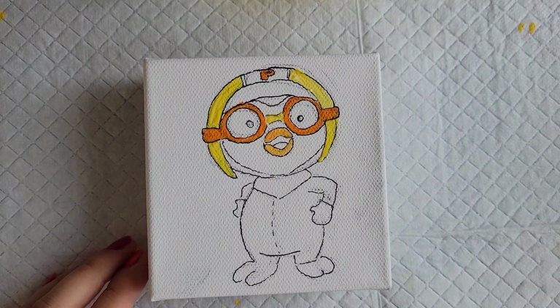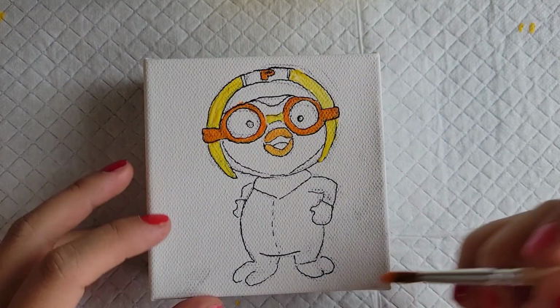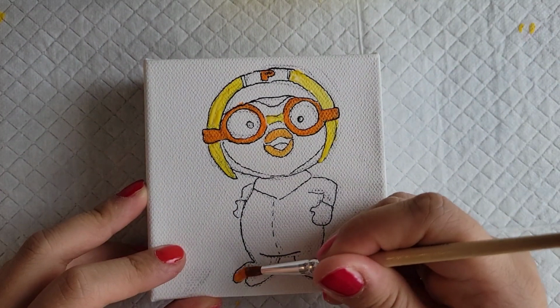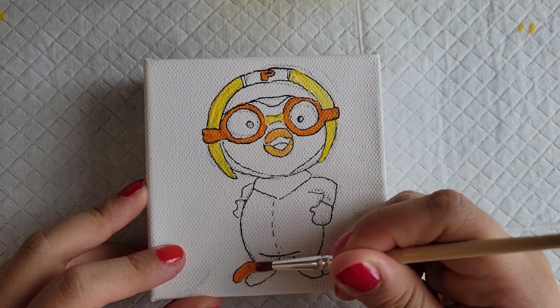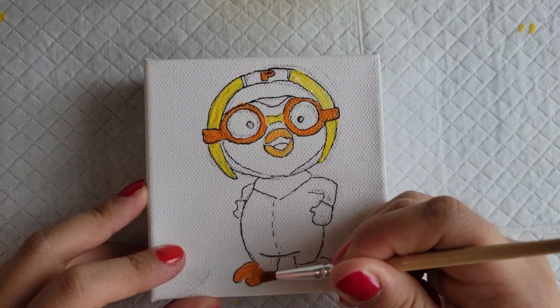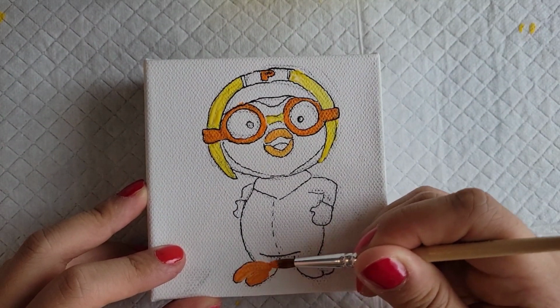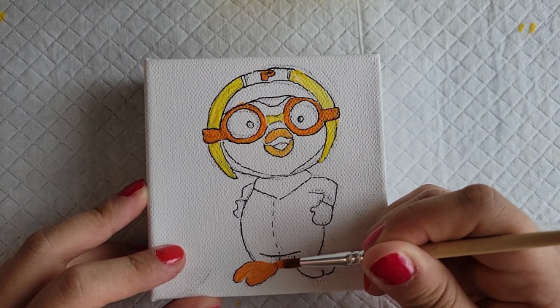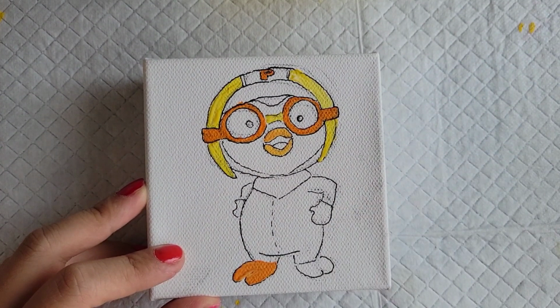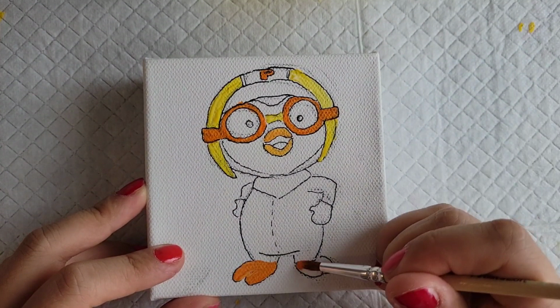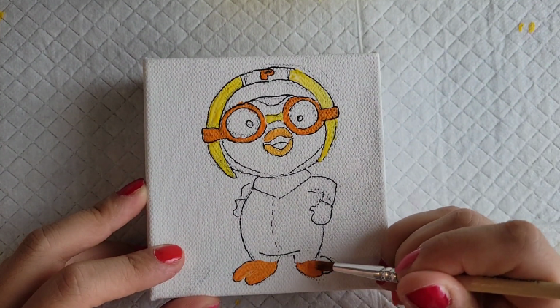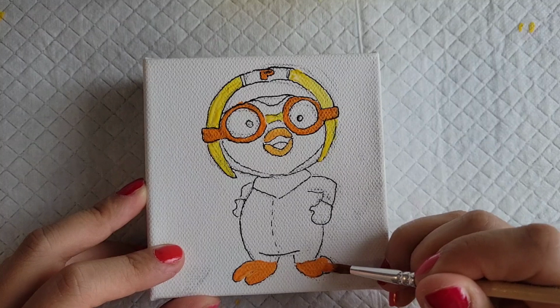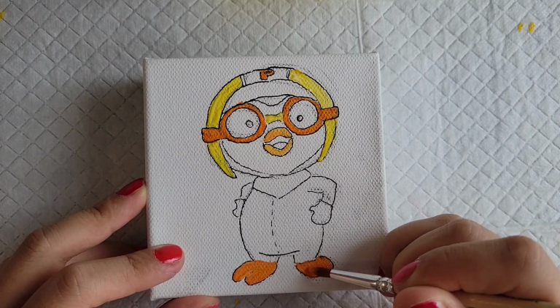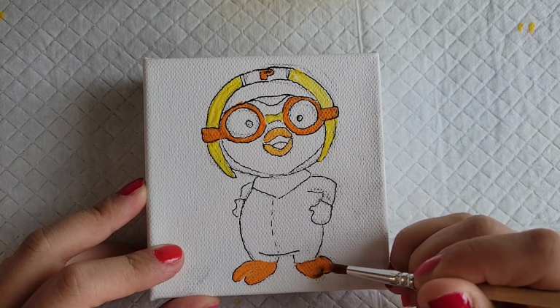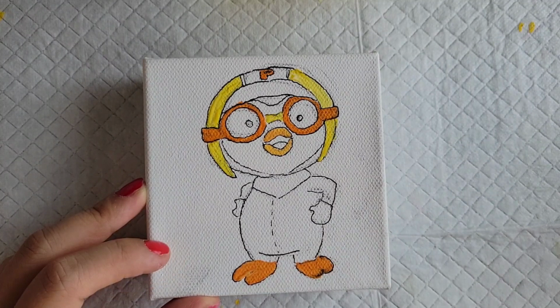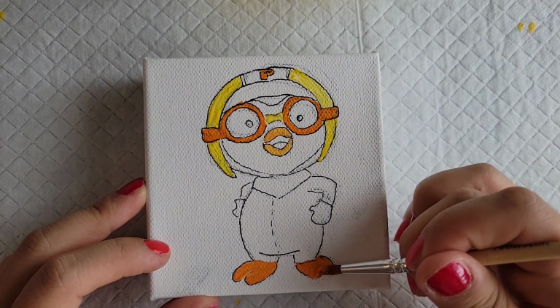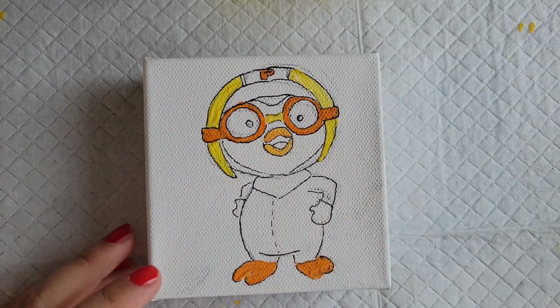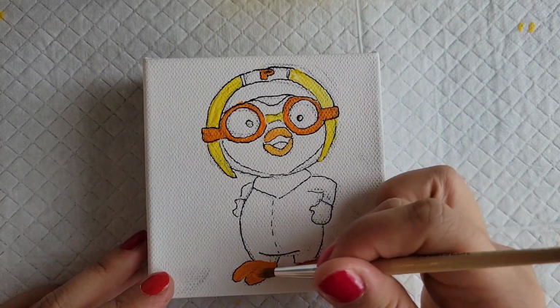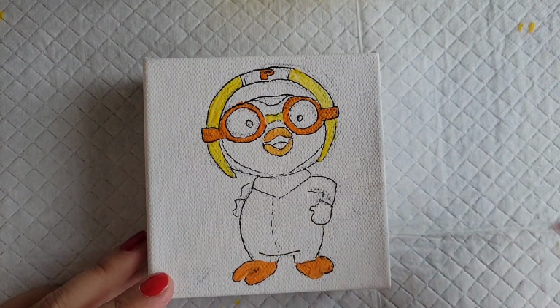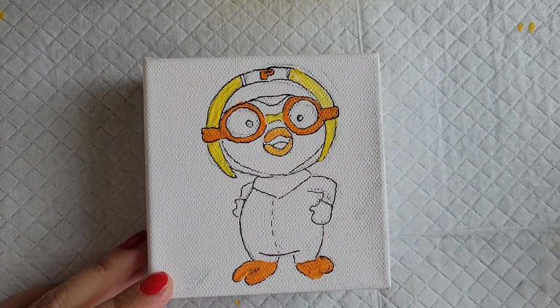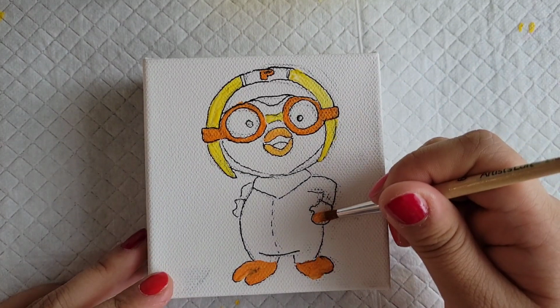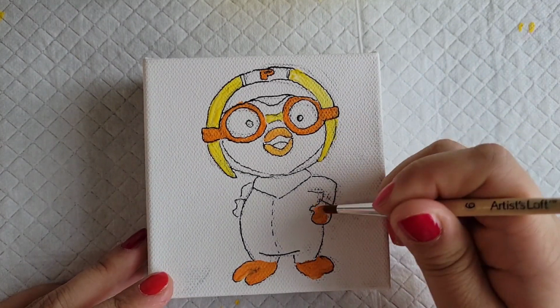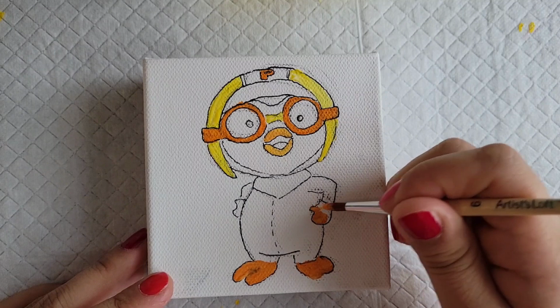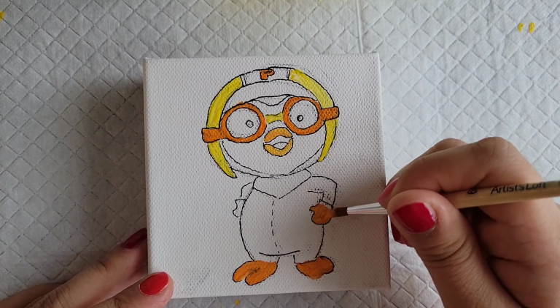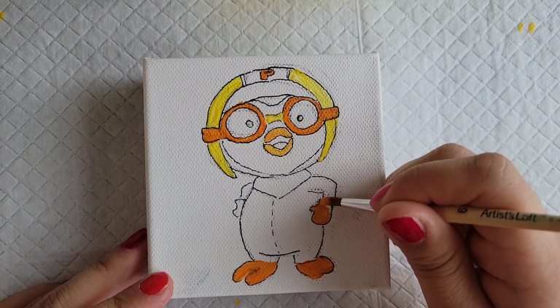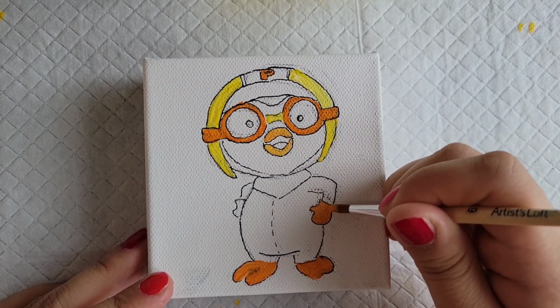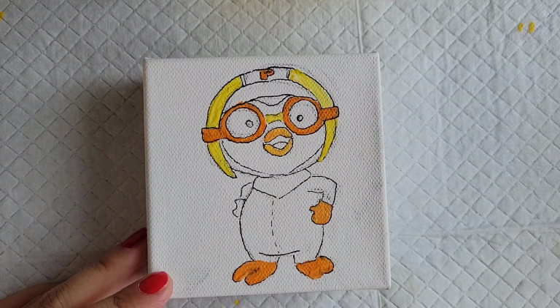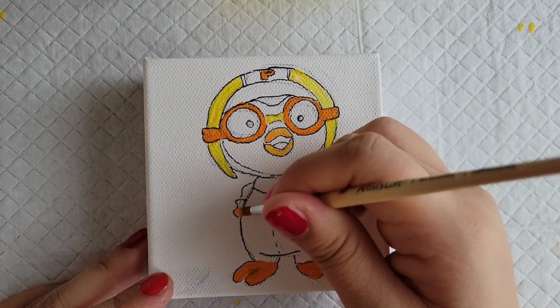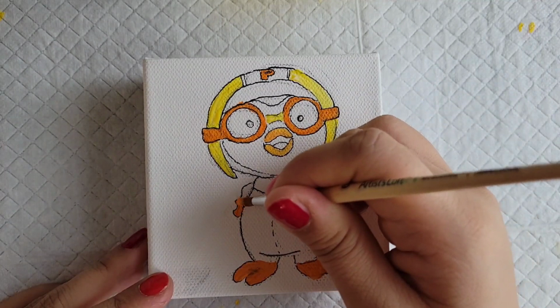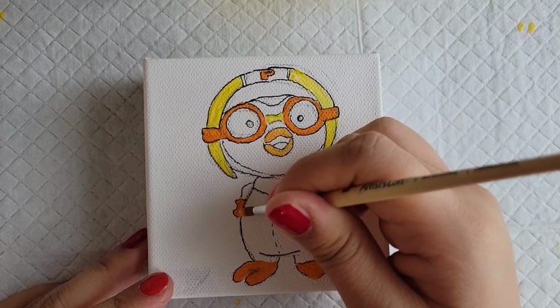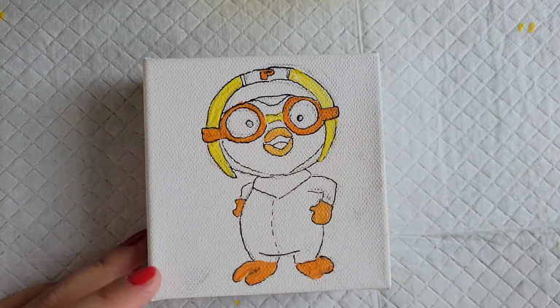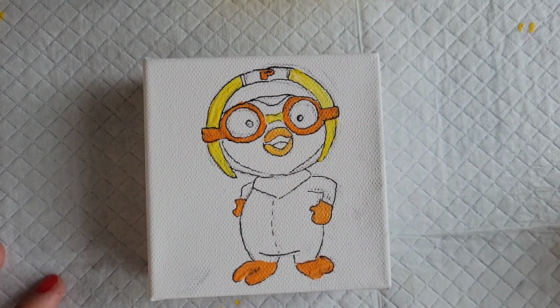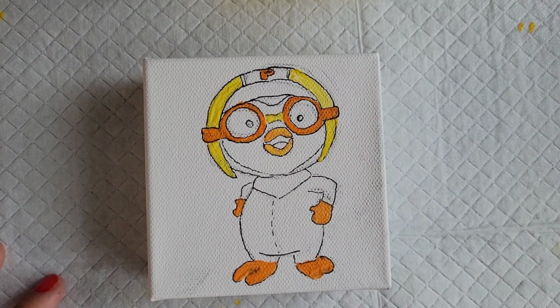Some paint colors, like the orange in my acrylic kit, are a little bit less thick than the rest of them, so you'll see it kind of blends in with my G2 pen. Make sure that if you want it to not be see-through, you mix it with a little bit of white paint.